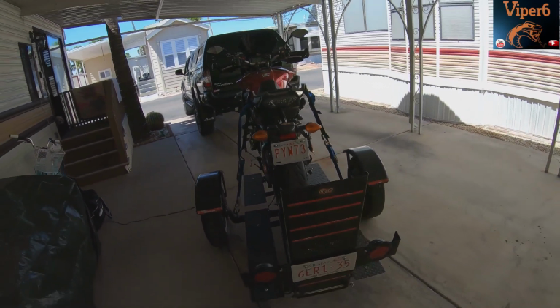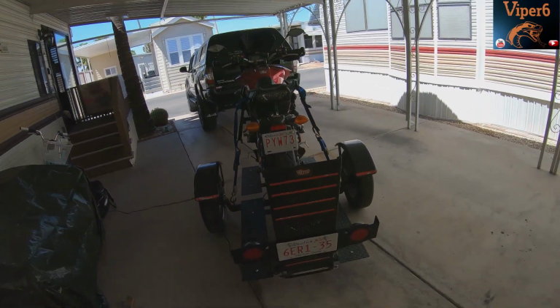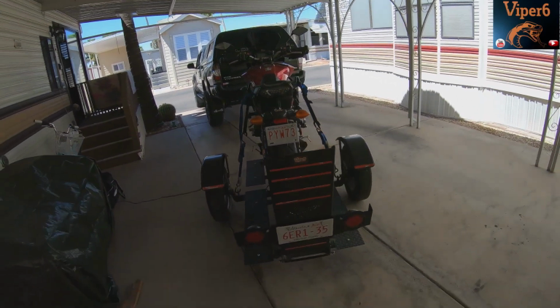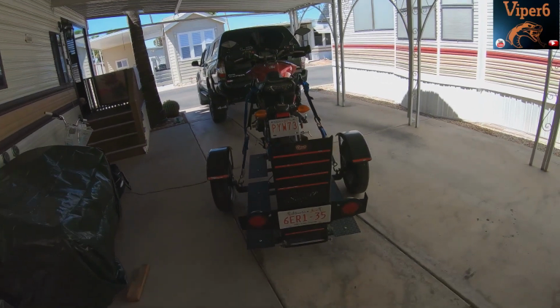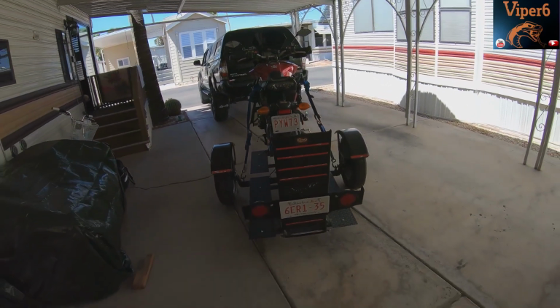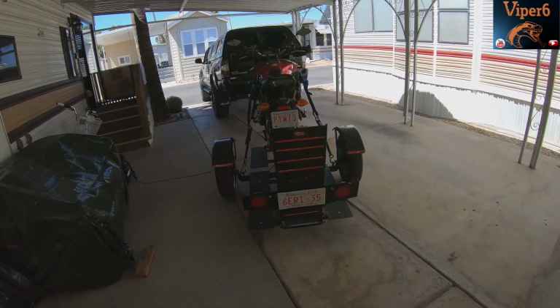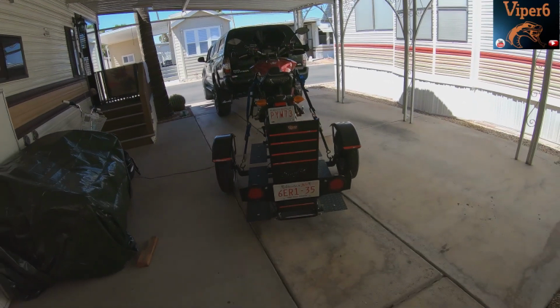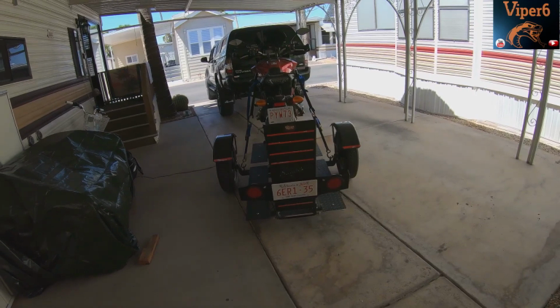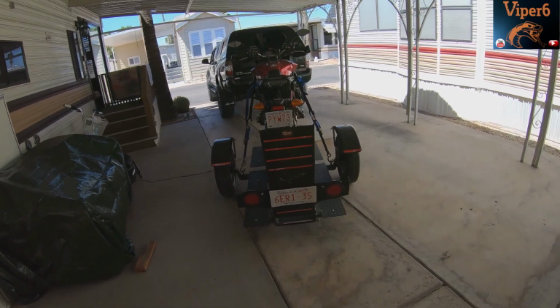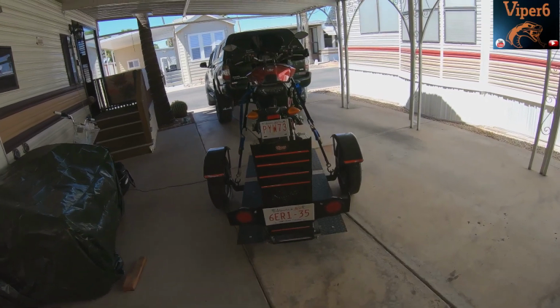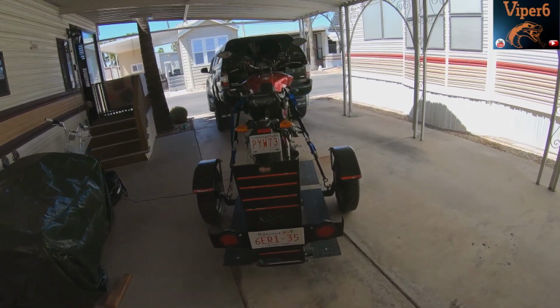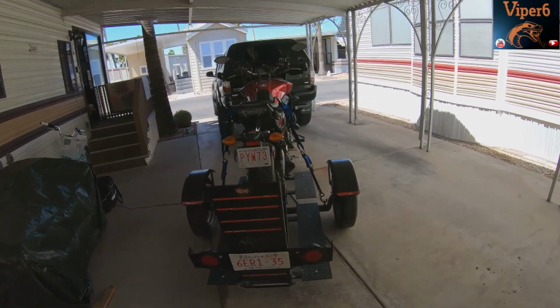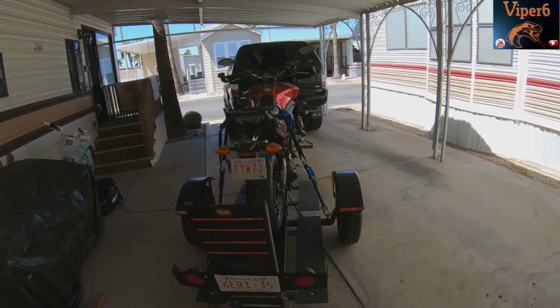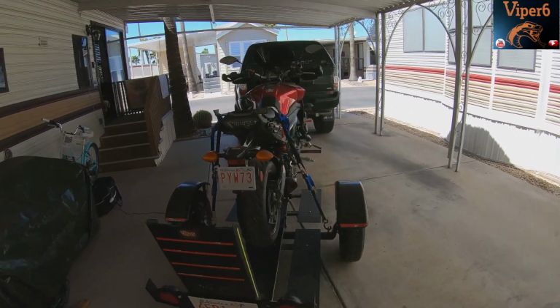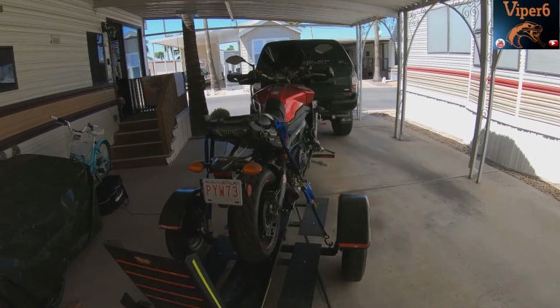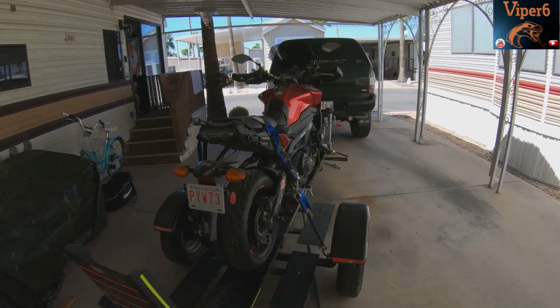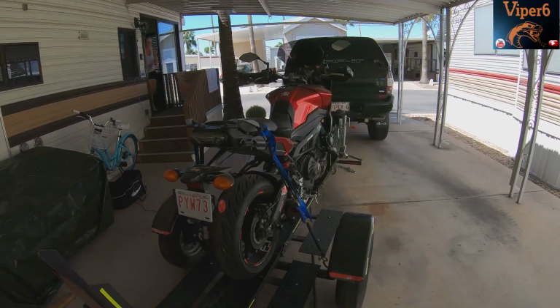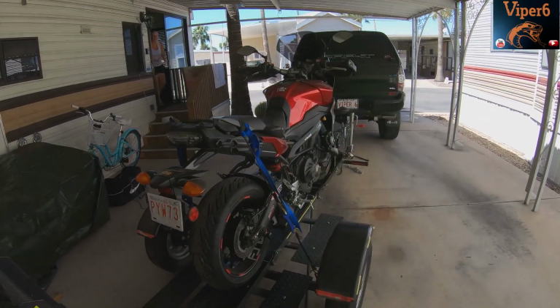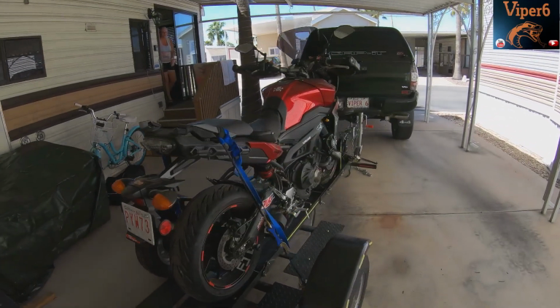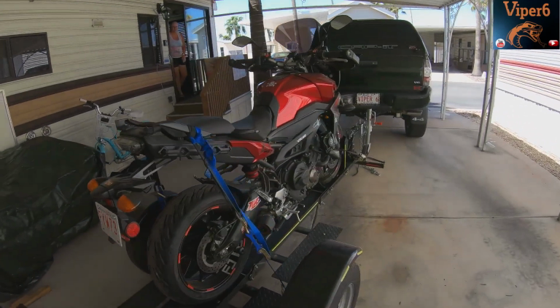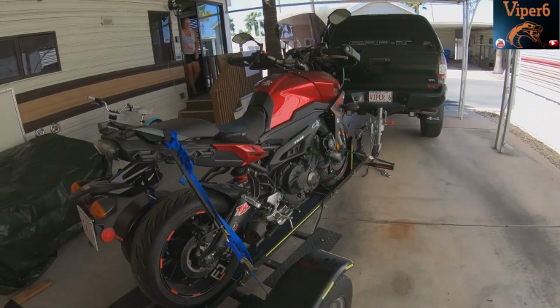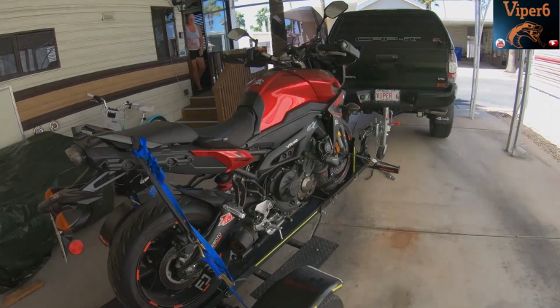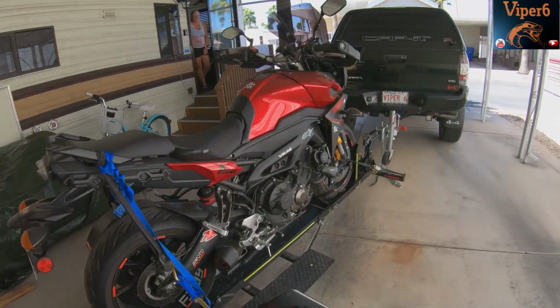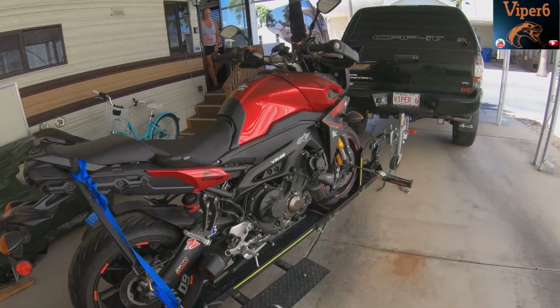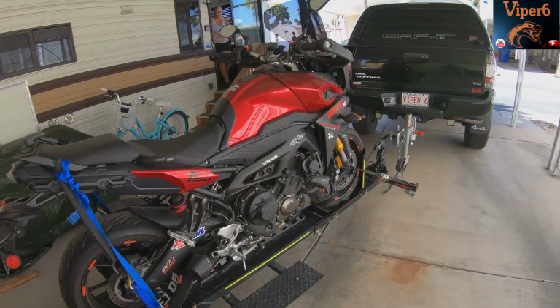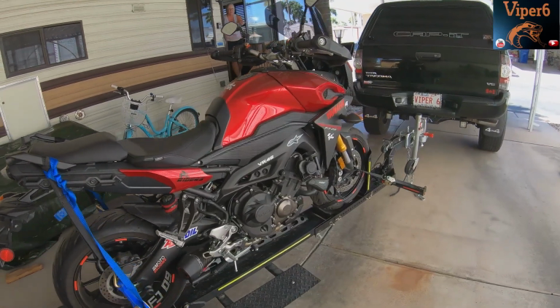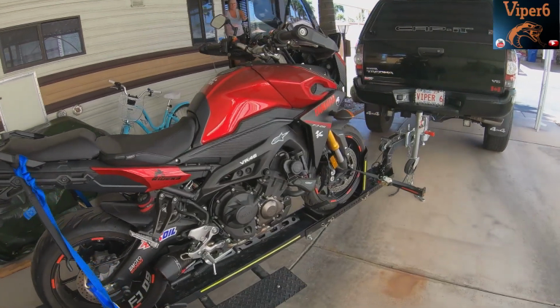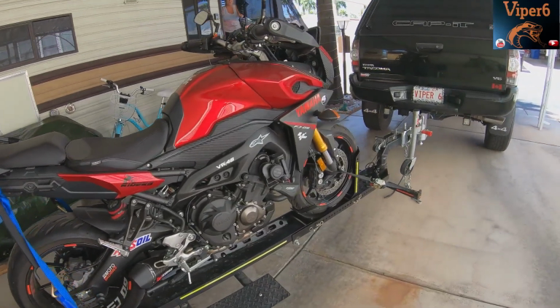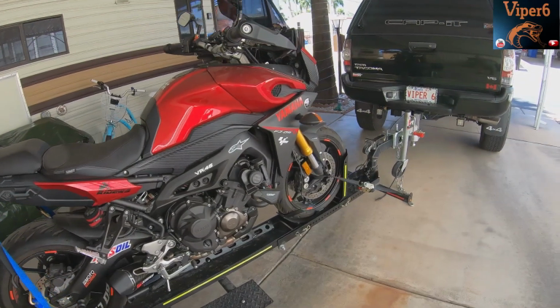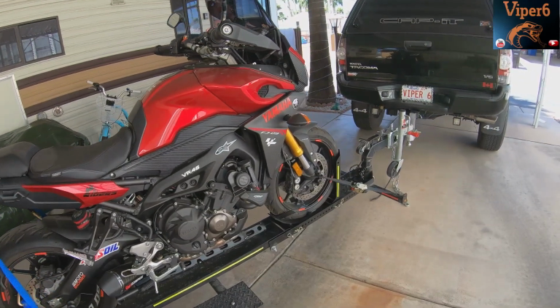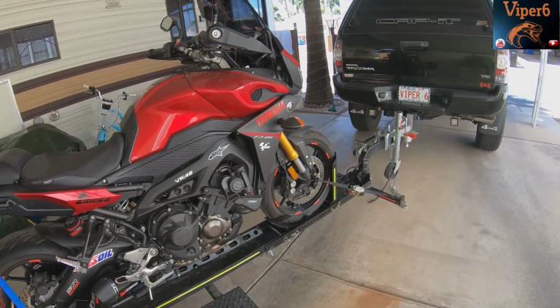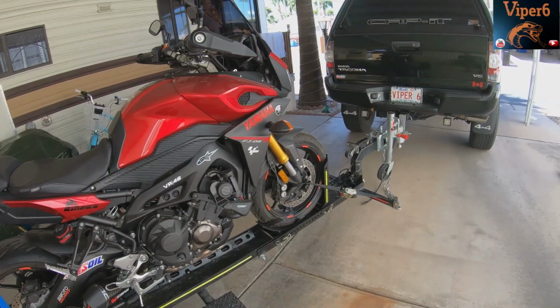So there you go, ready to go. Super nice and tight. Next year I might just bring down the cruiser — we'll see how it handles the cruiser.